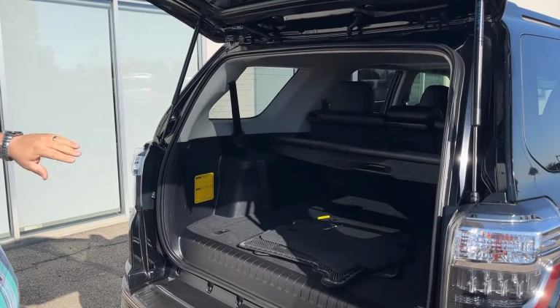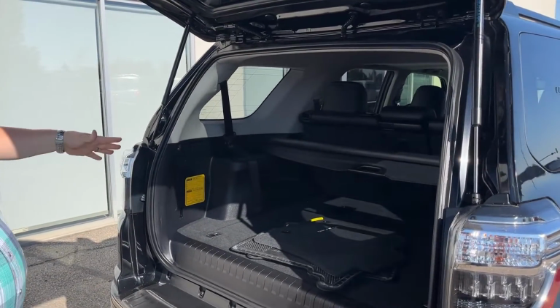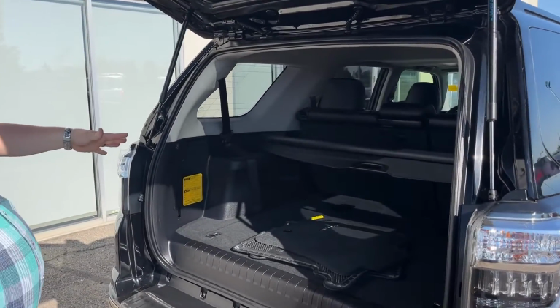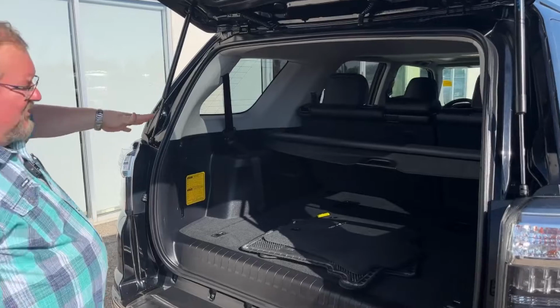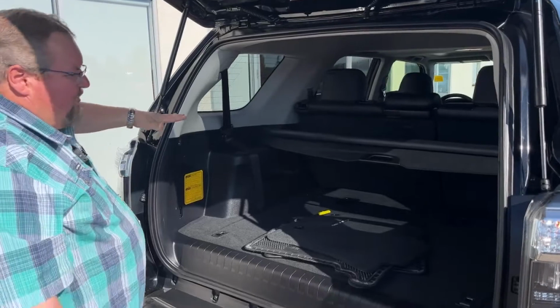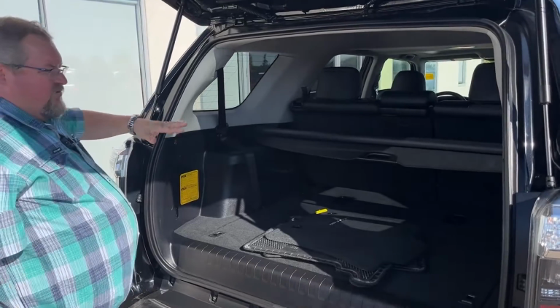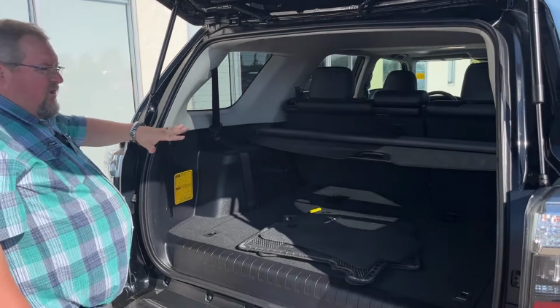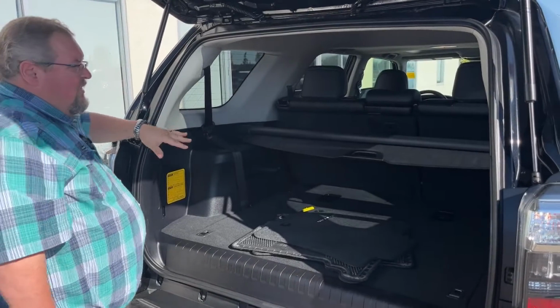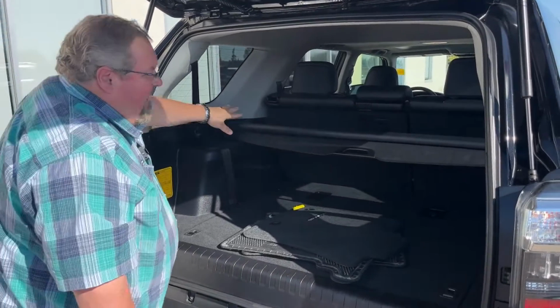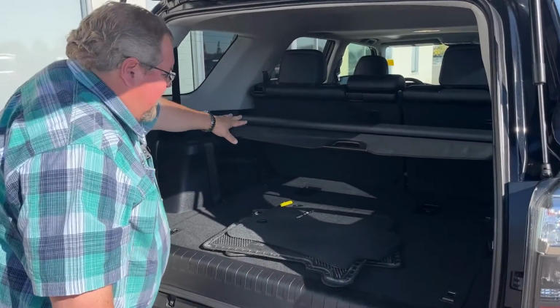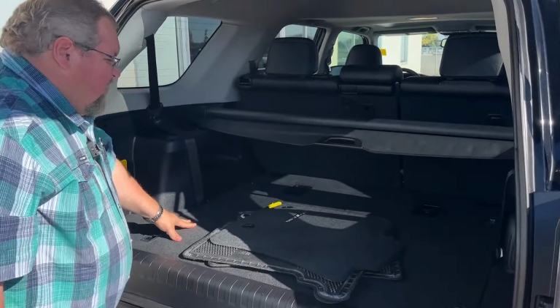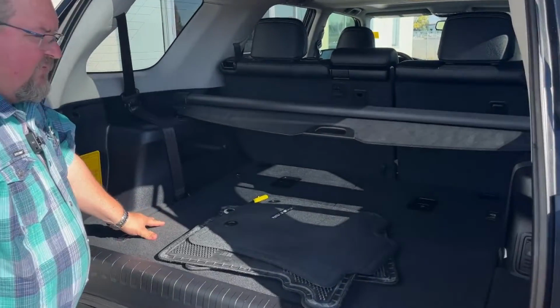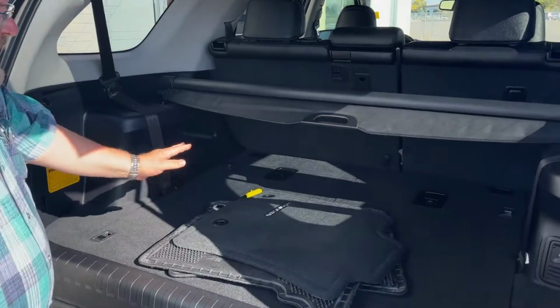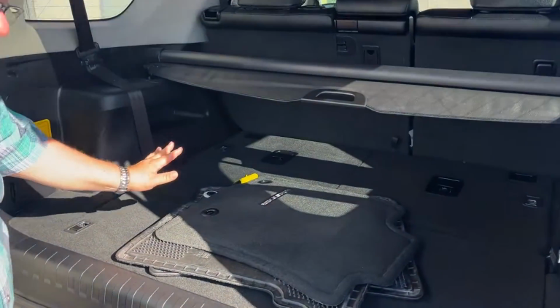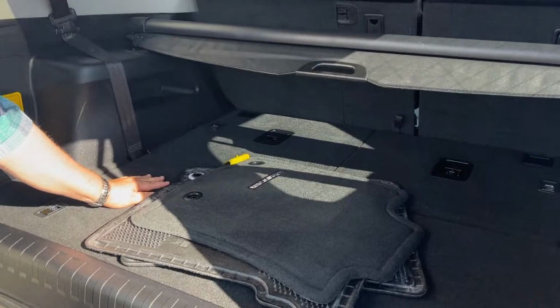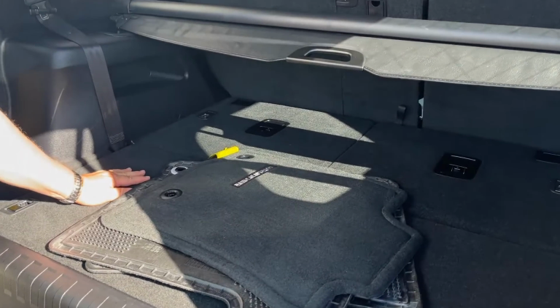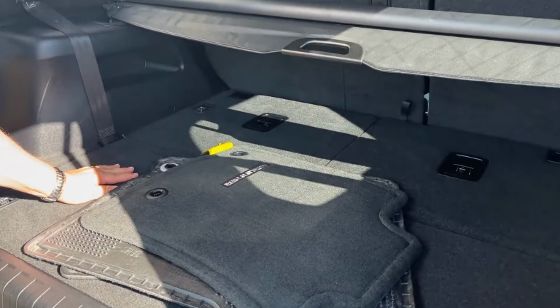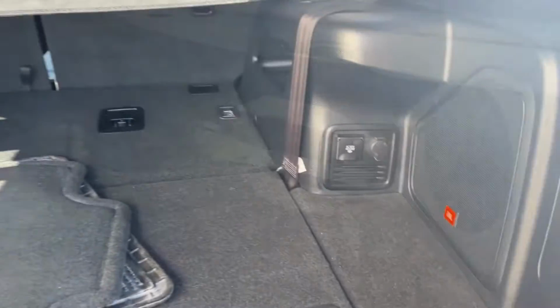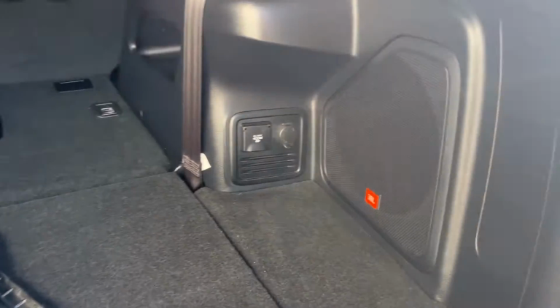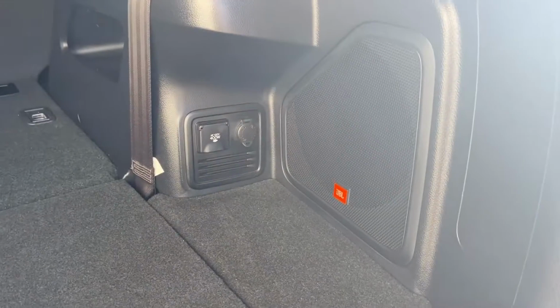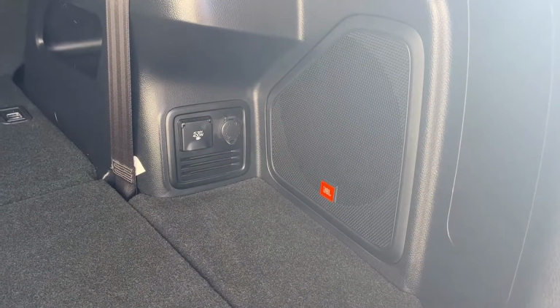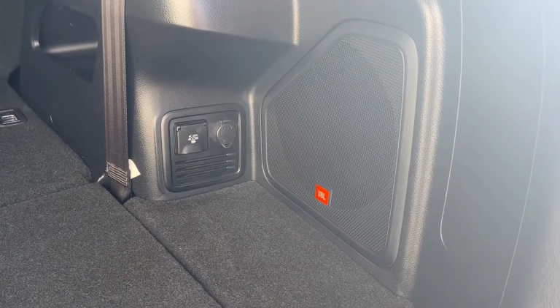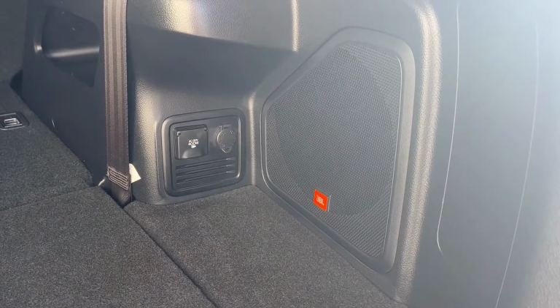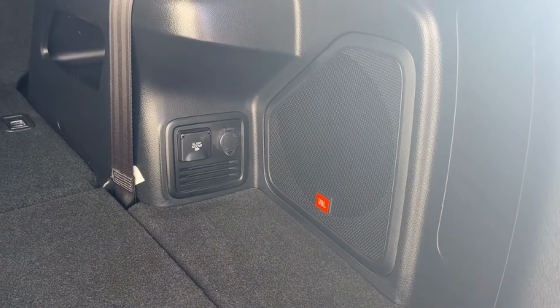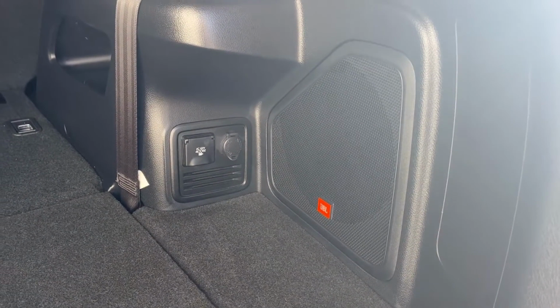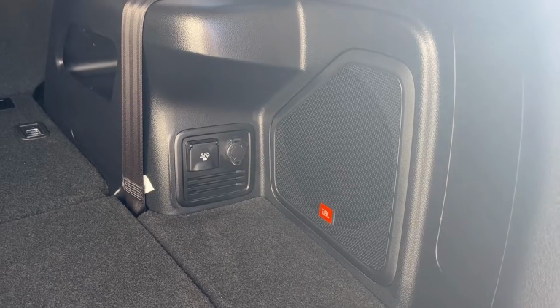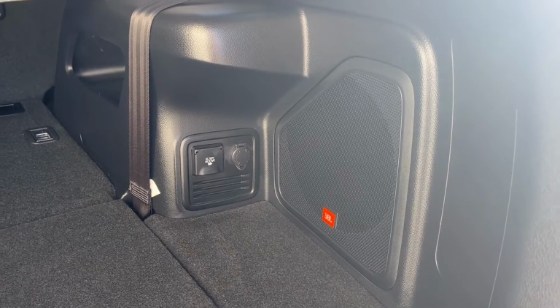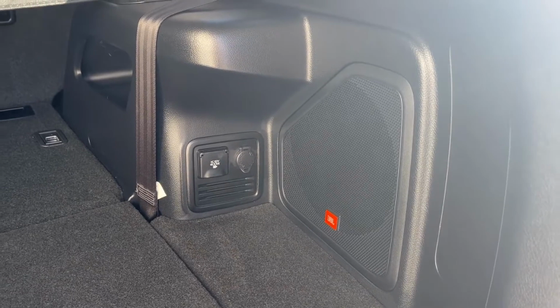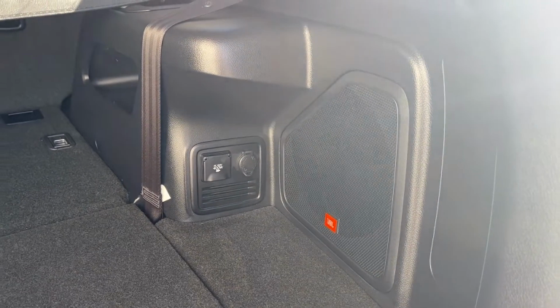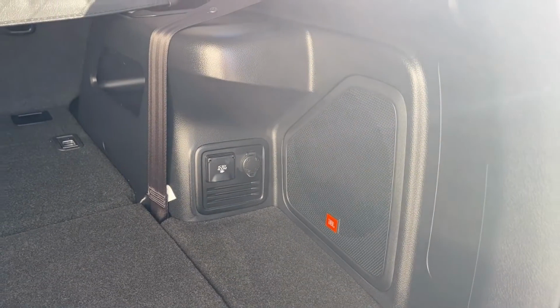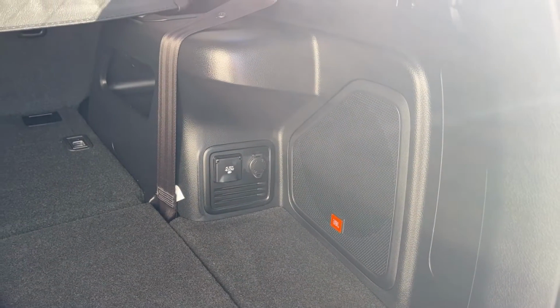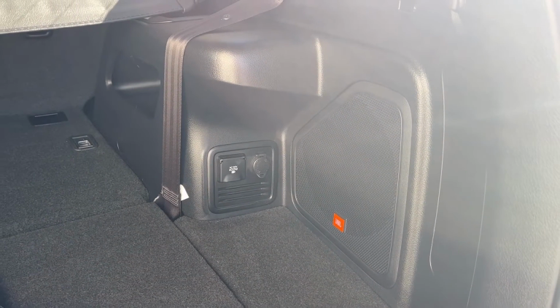This one is a 7-passenger model. It comes with a tonneau cover and the rear seats fold into the floor. This one does have the JBL sound system, a 400-watt power outlet plus a 12-volt power outlet out back here.